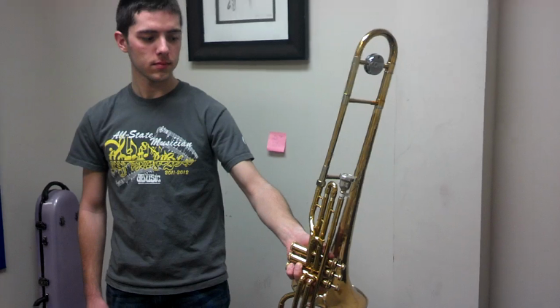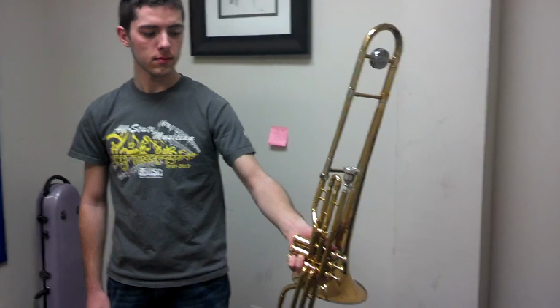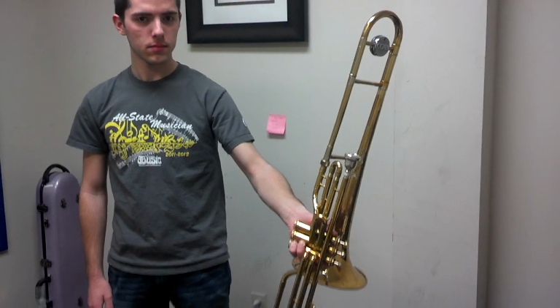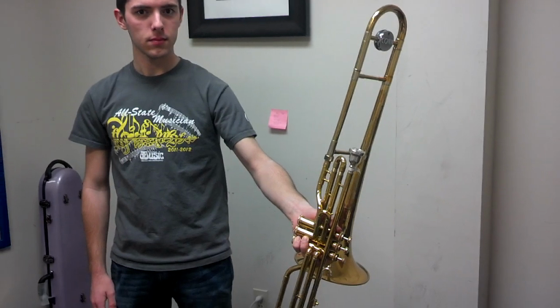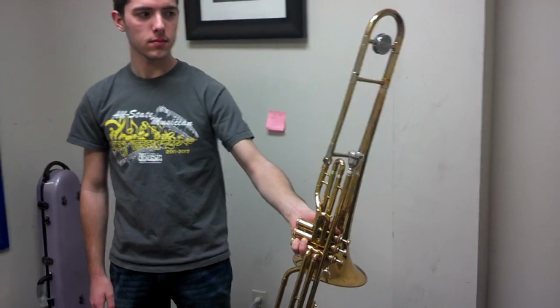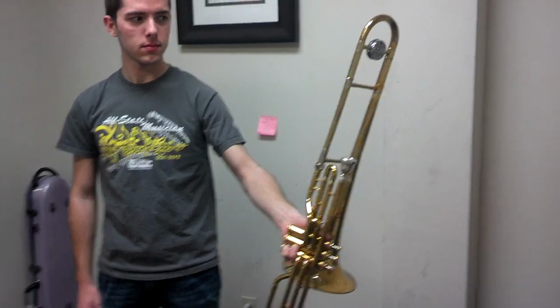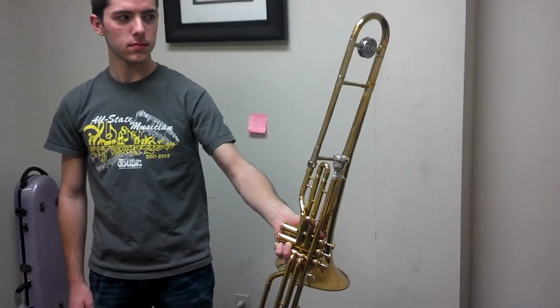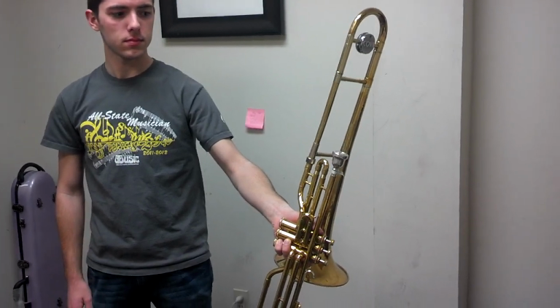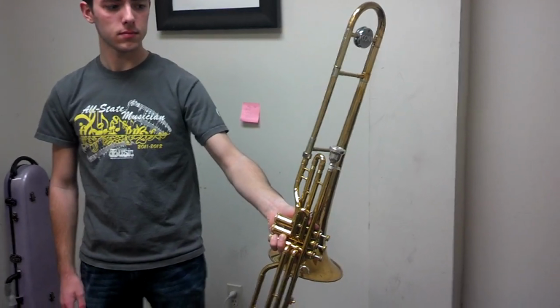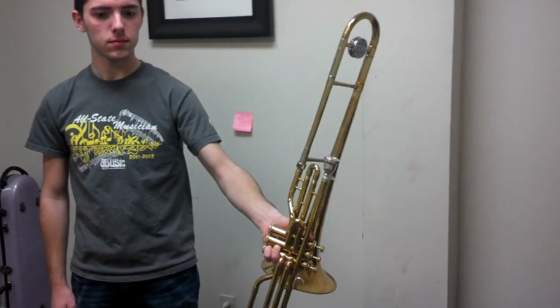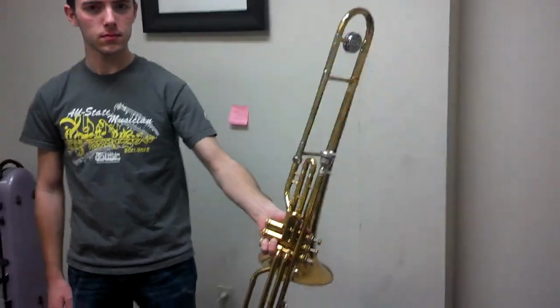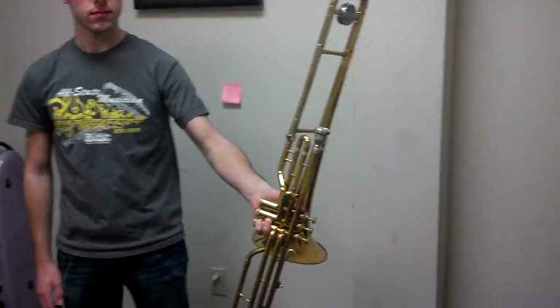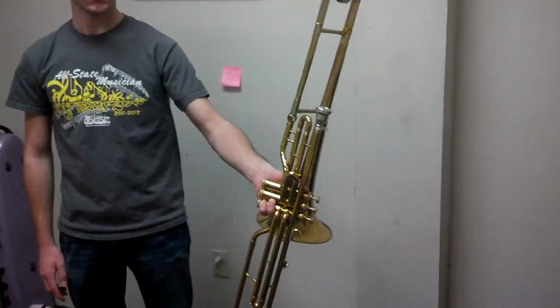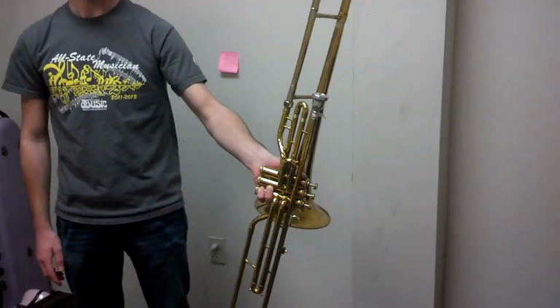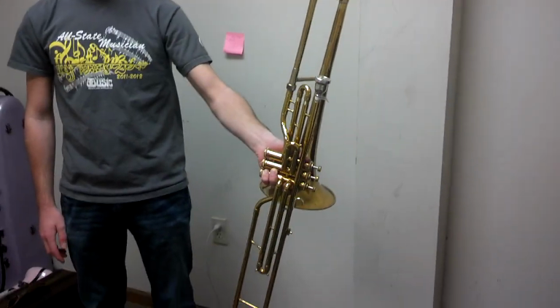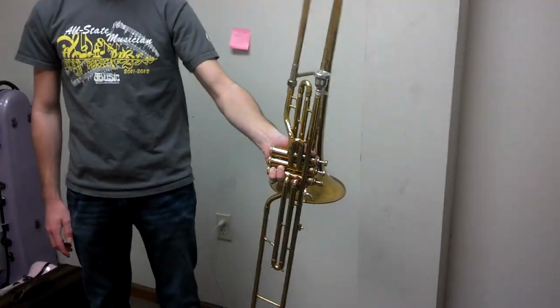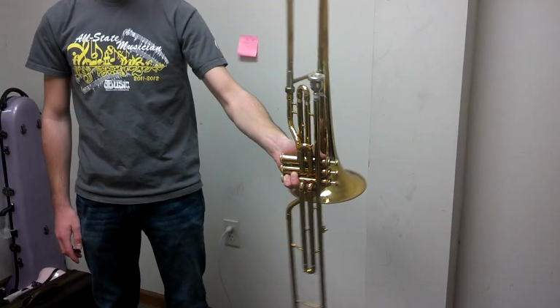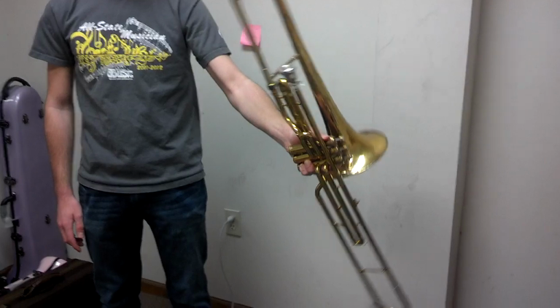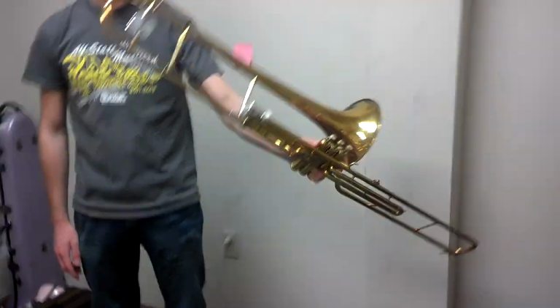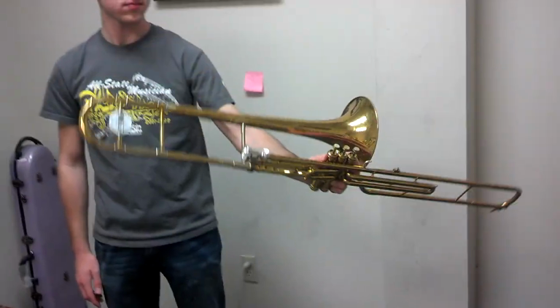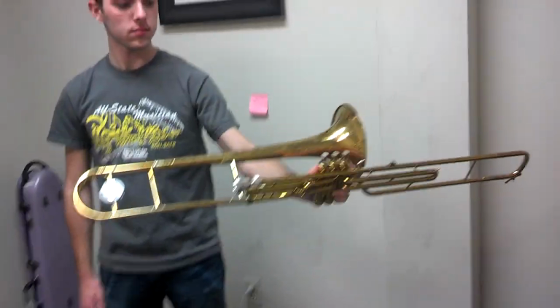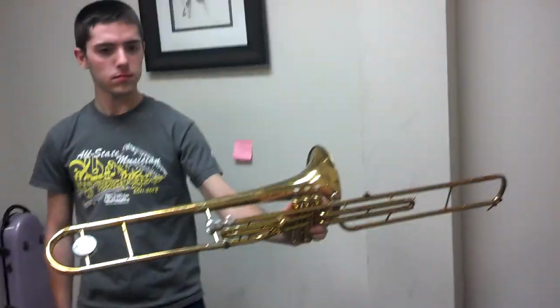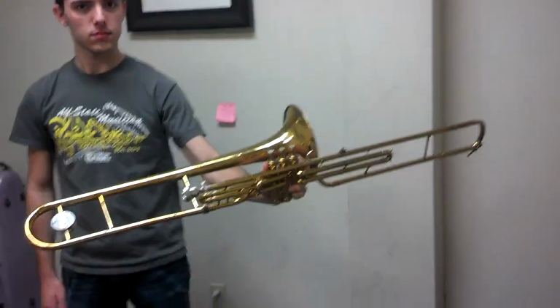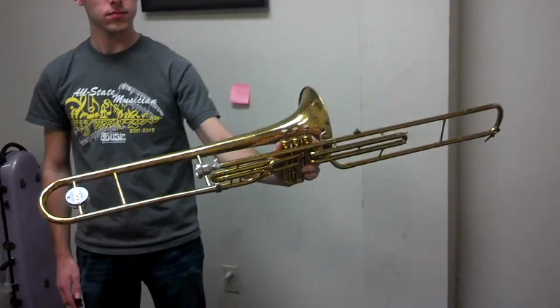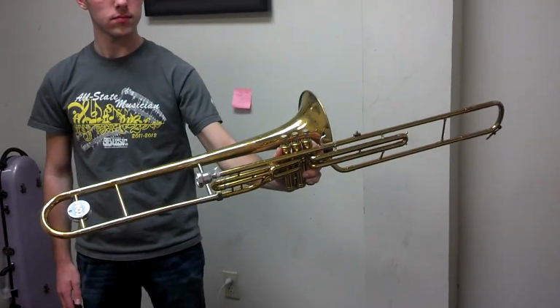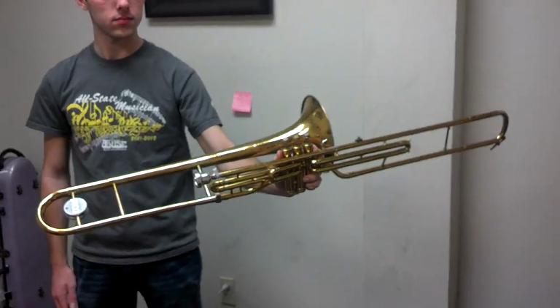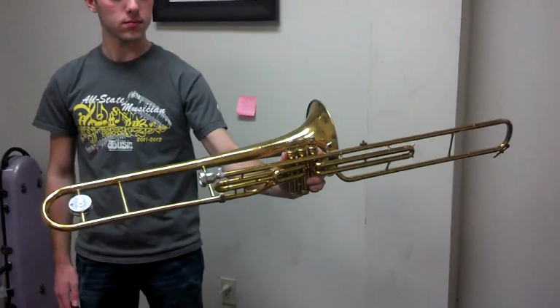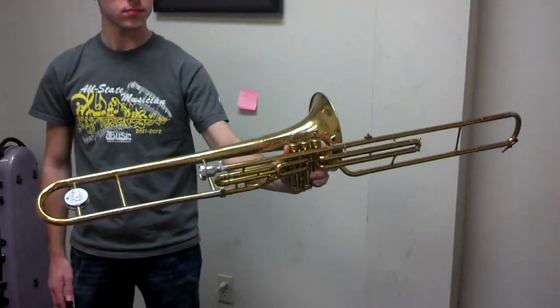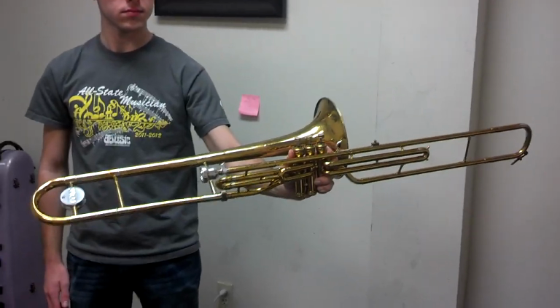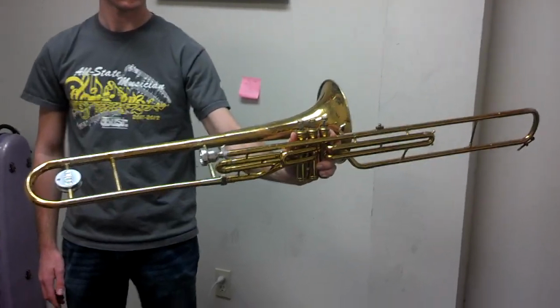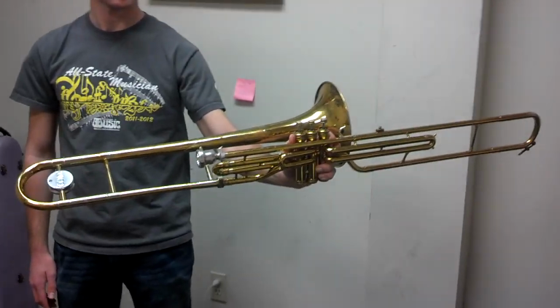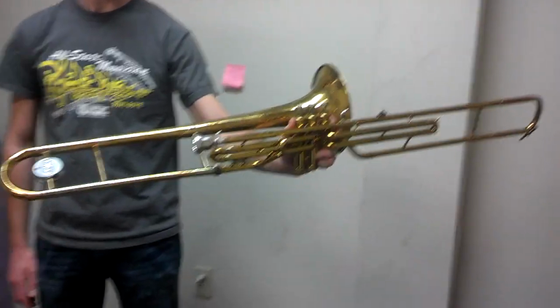Hi there, we're down here at BAC Horn Doctor. Up for auction we have this Kahn valved trombone, up for bidding, and it's a pretty nice instrument.